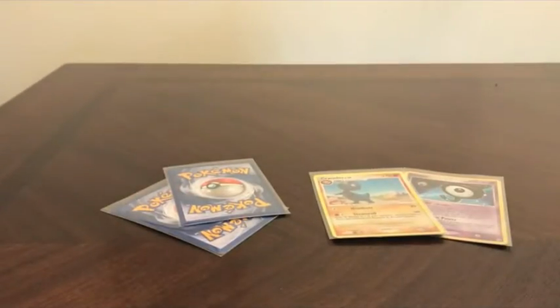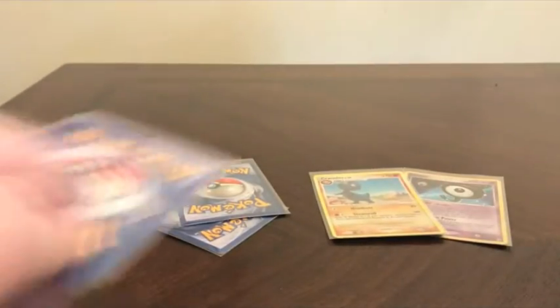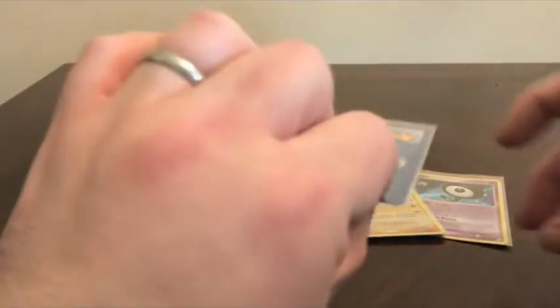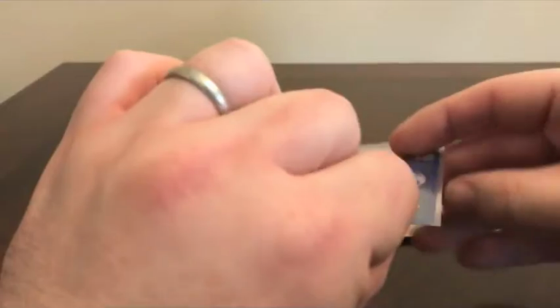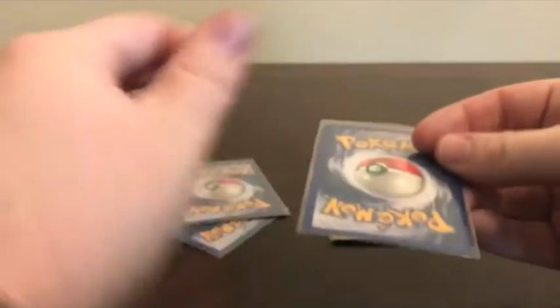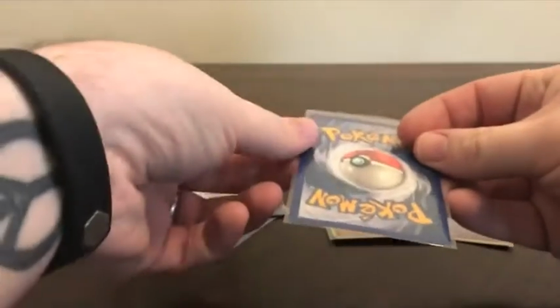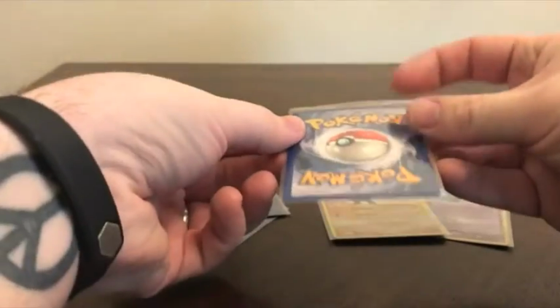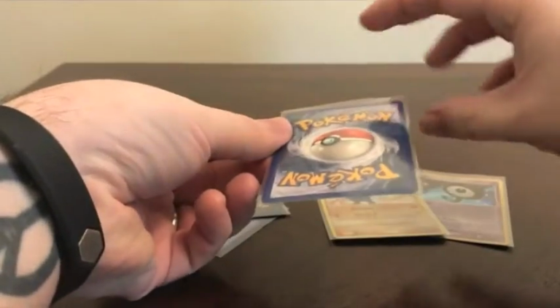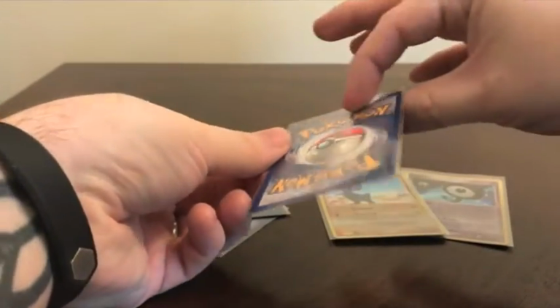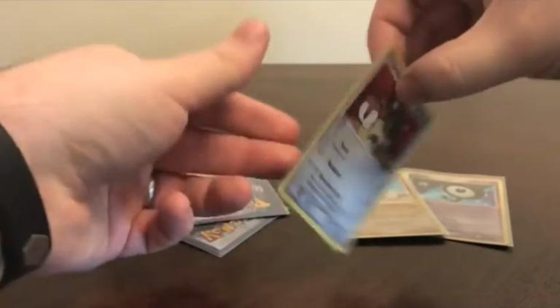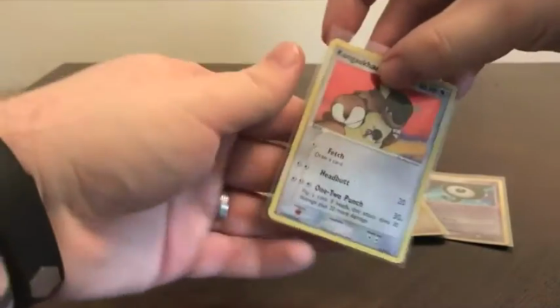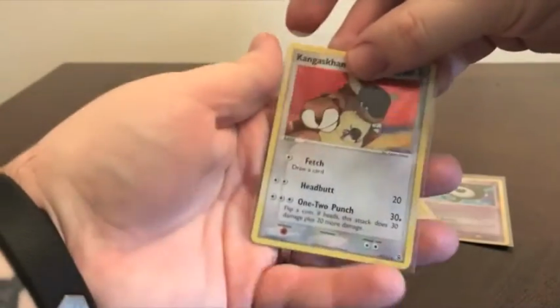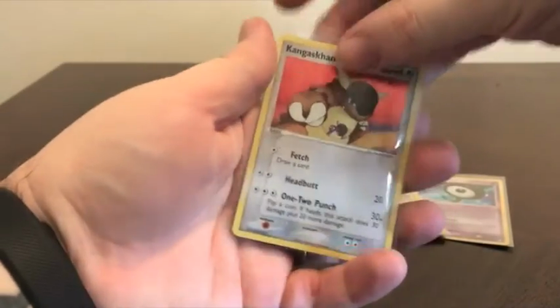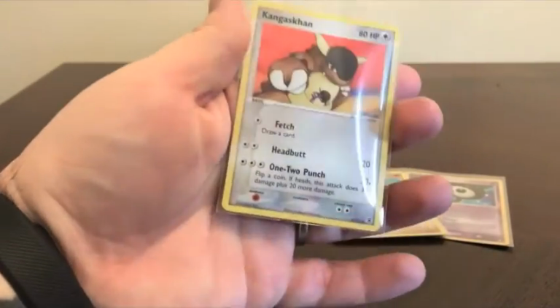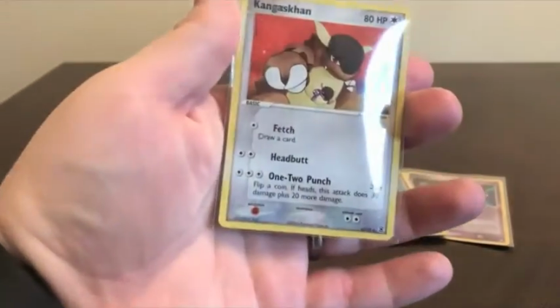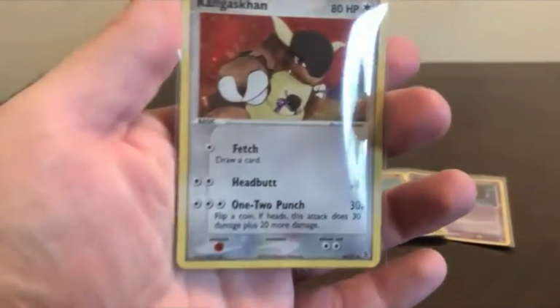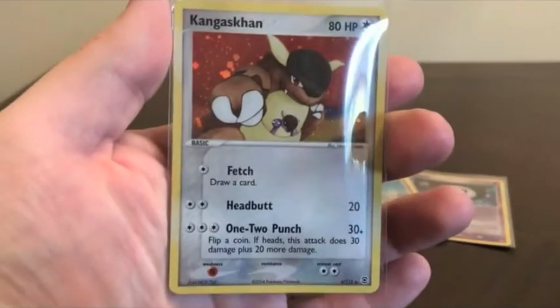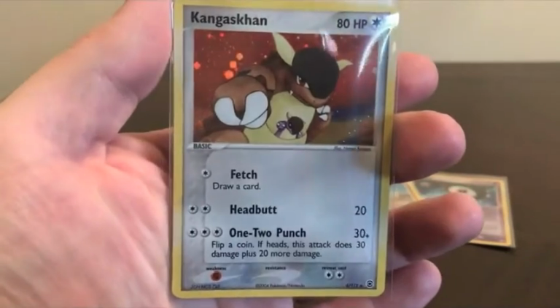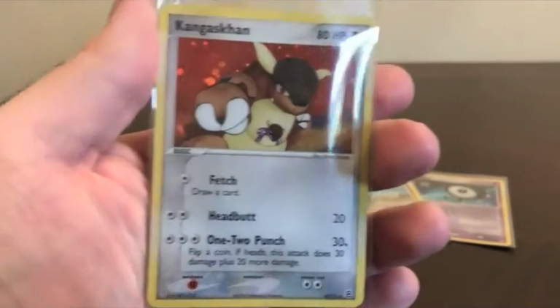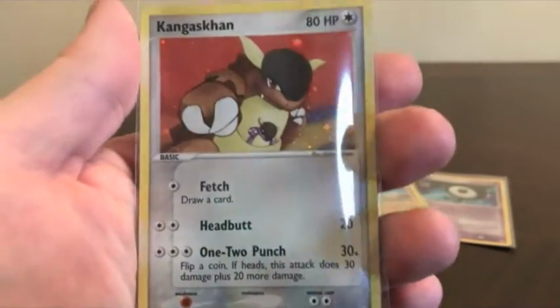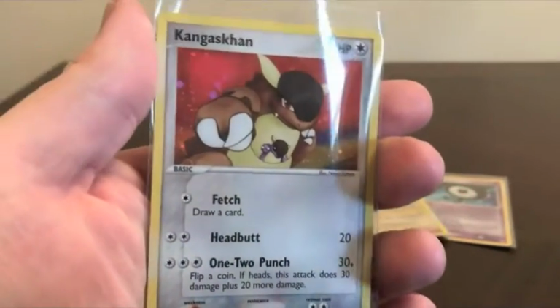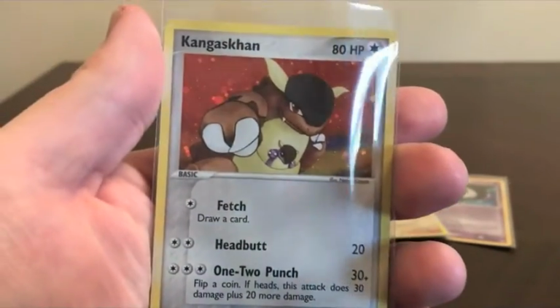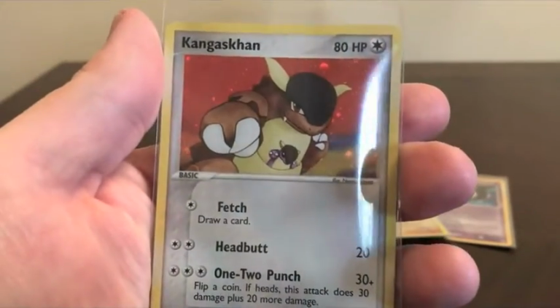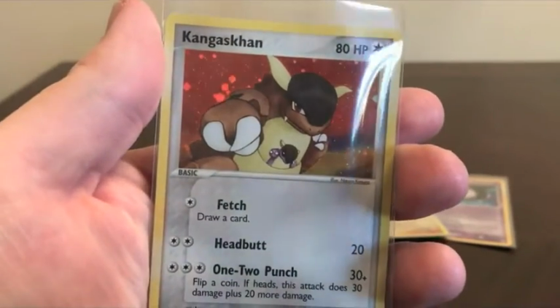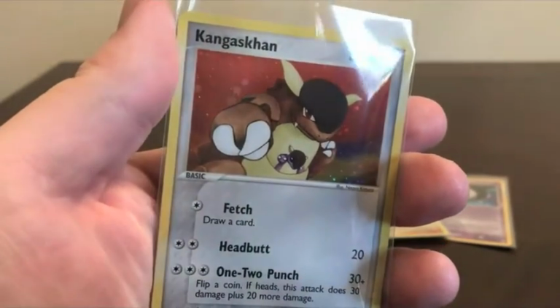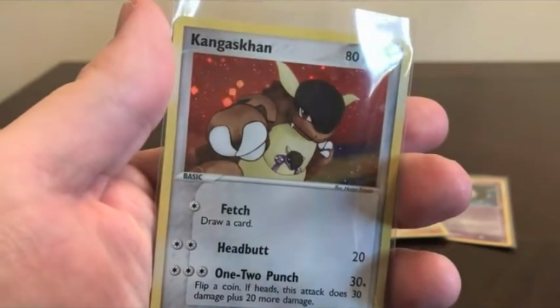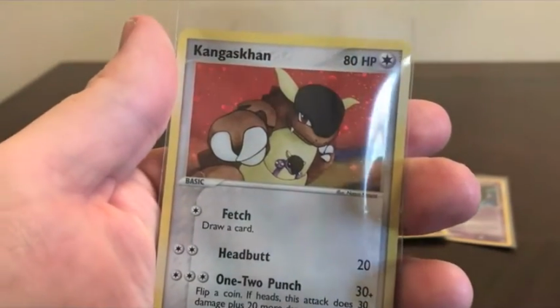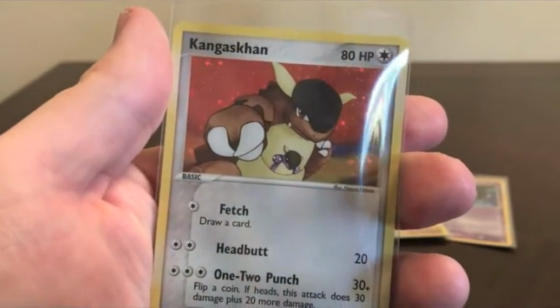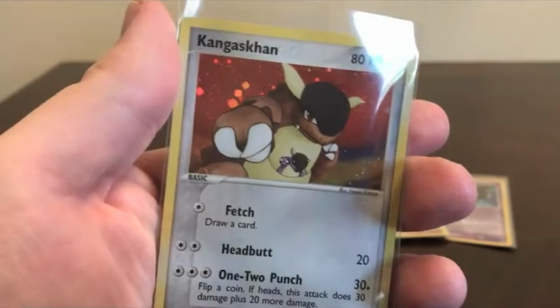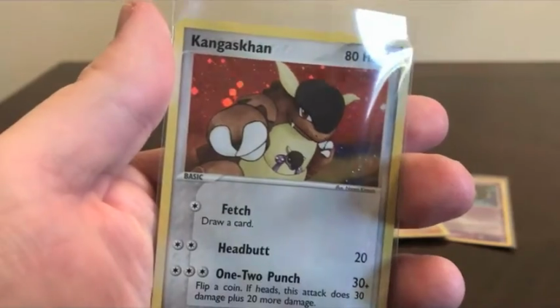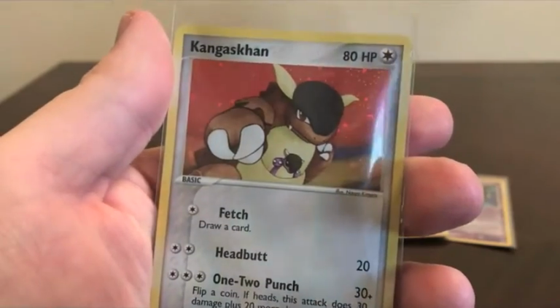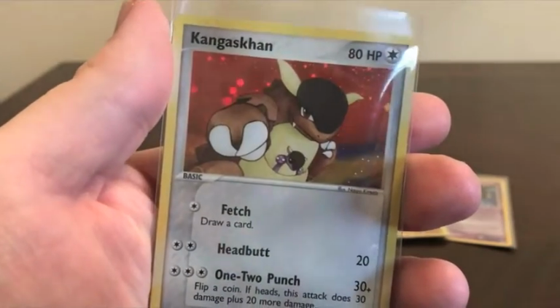Thirdly, we're gonna flip and find — da-da-da! — a Kangaskhan! Punching out the haters. Definitely would want them on my side in a fight.